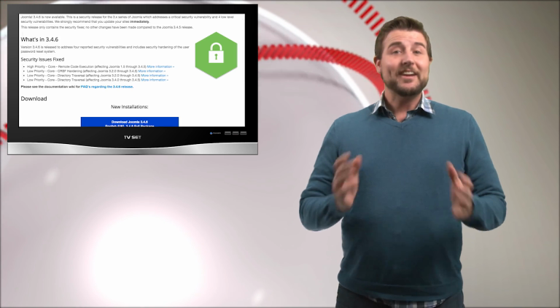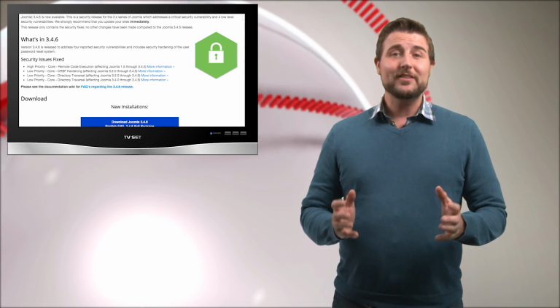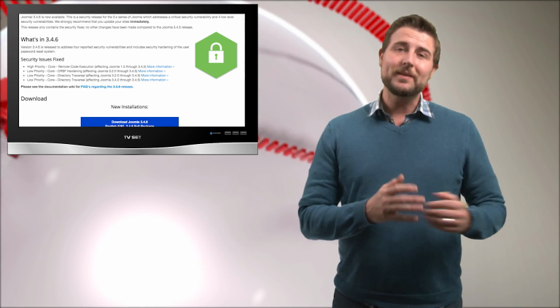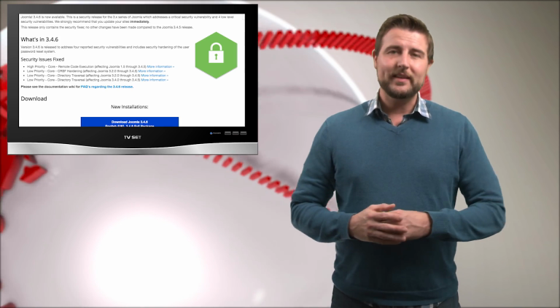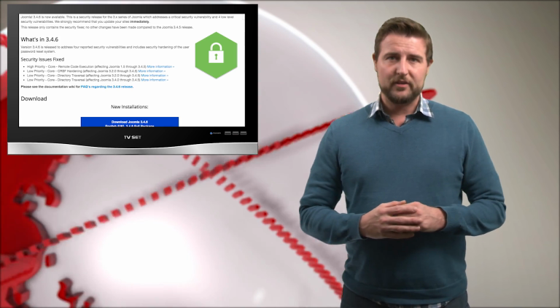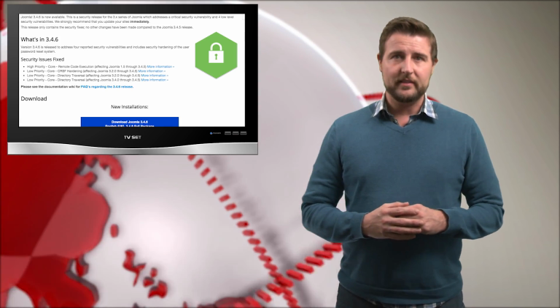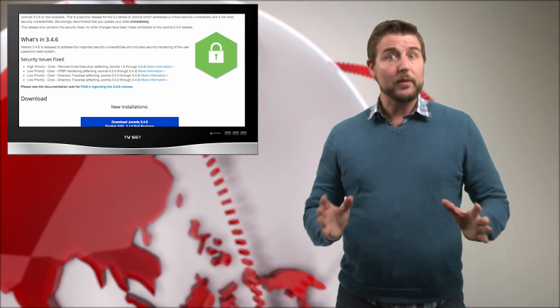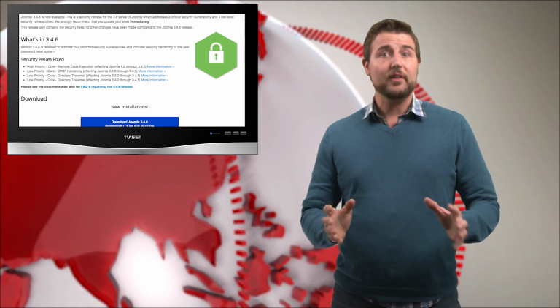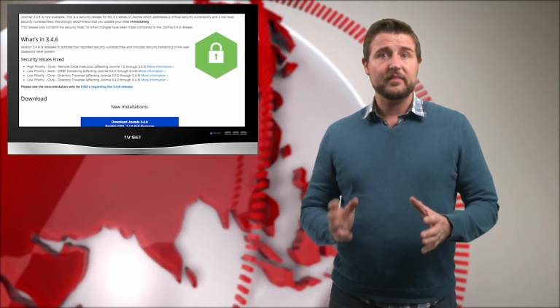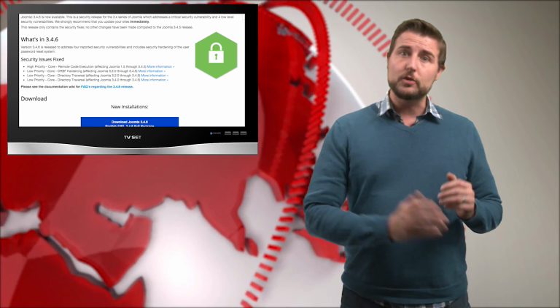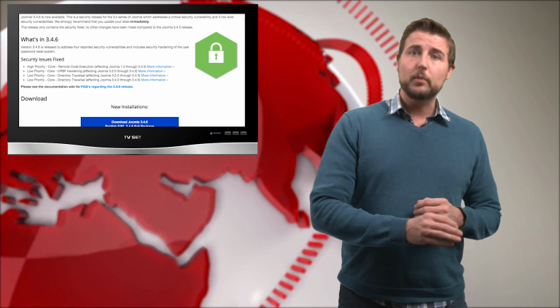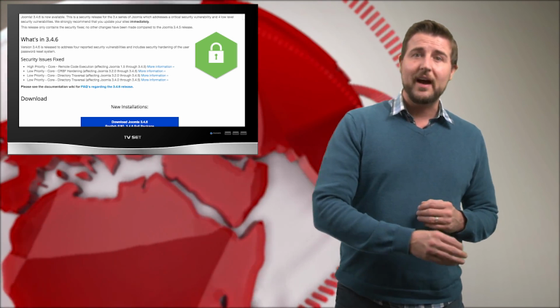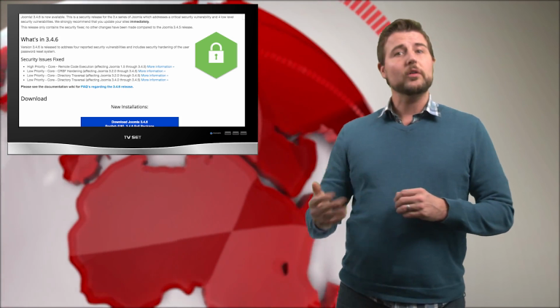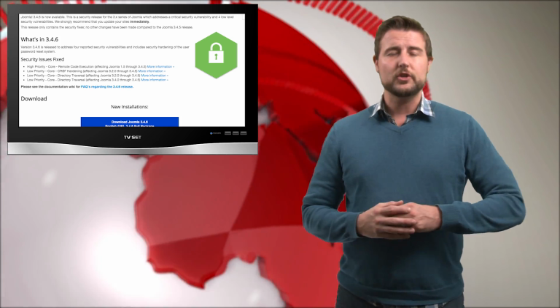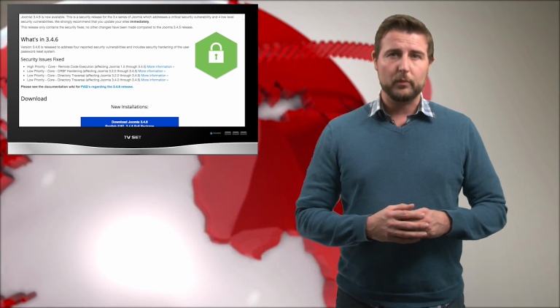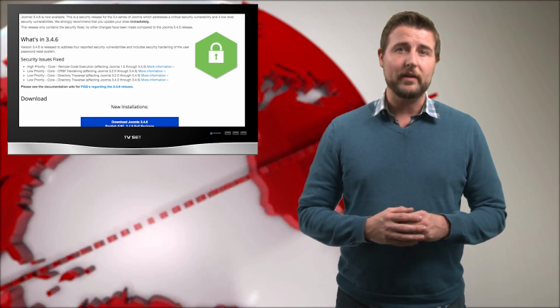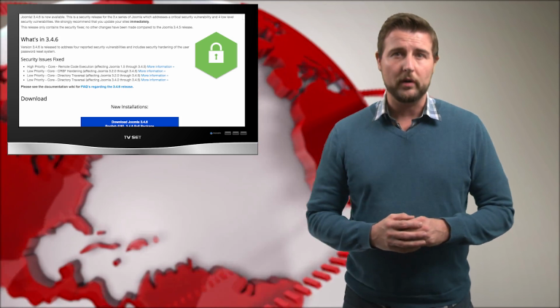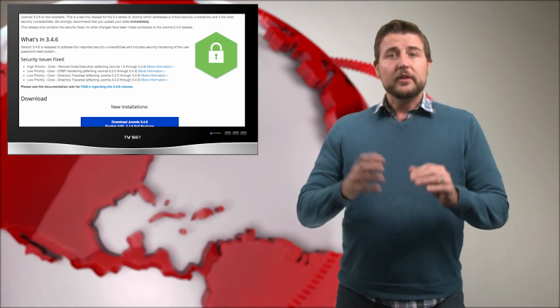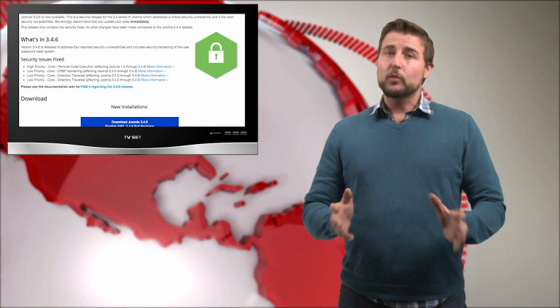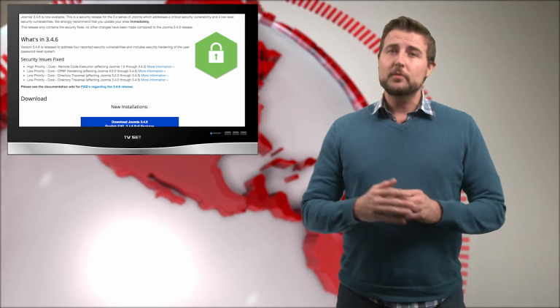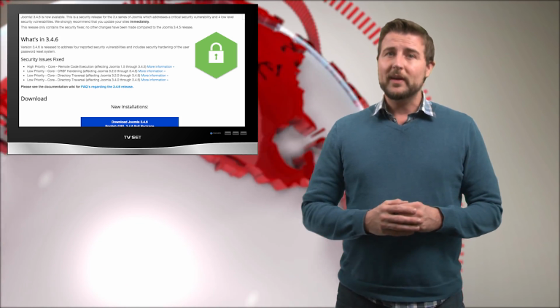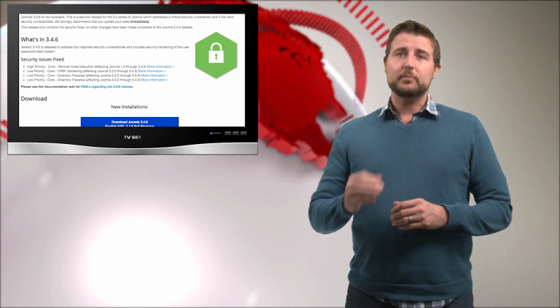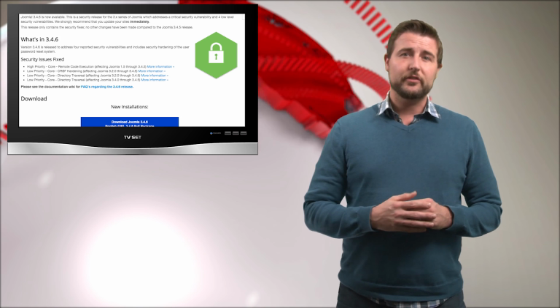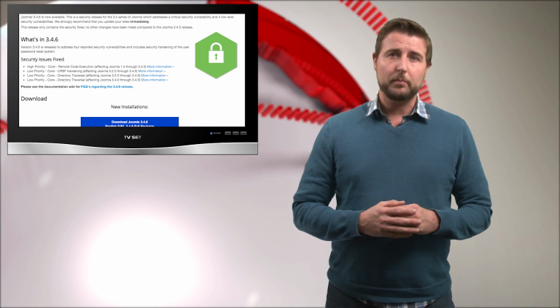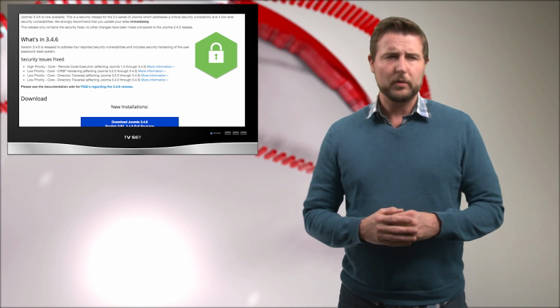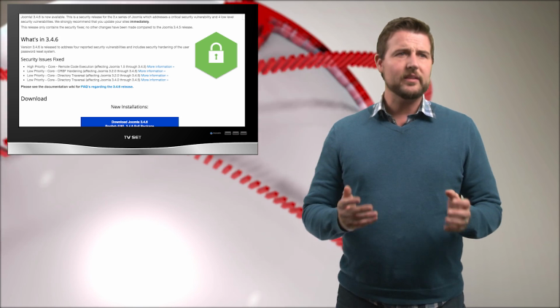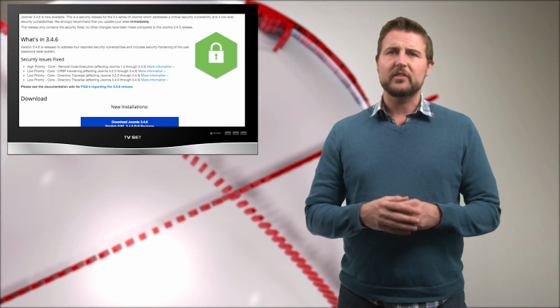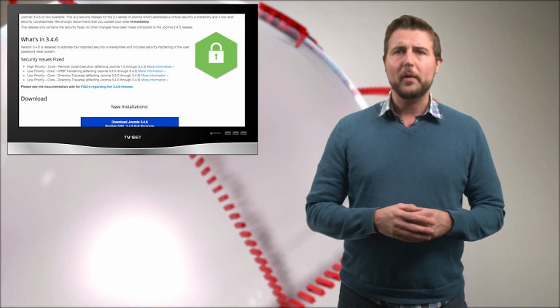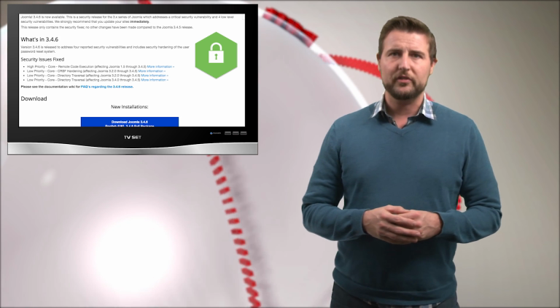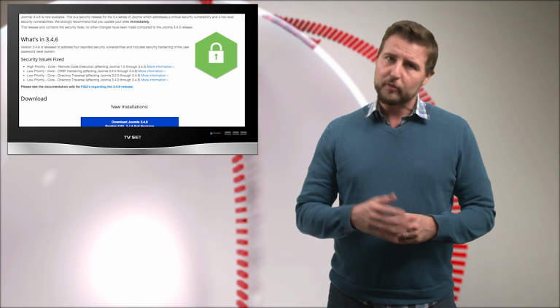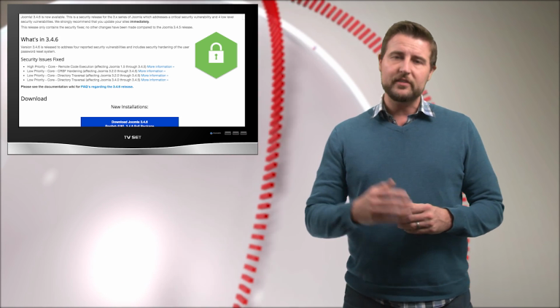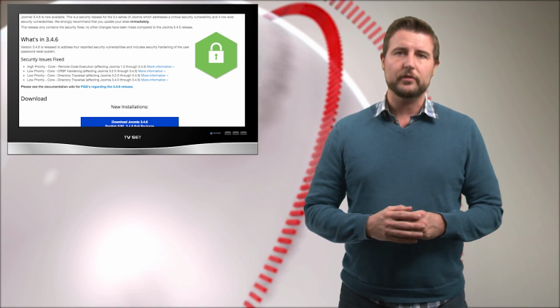The good news is Joomla did release a patch for this today. The flaw affects Joomla 1.5 all the way through Joomla 3.4. So if you run Joomla, you want to get this patch as soon as possible. The fix is version 3.4.6 for the latest users.